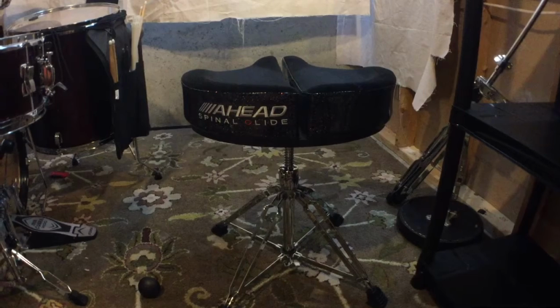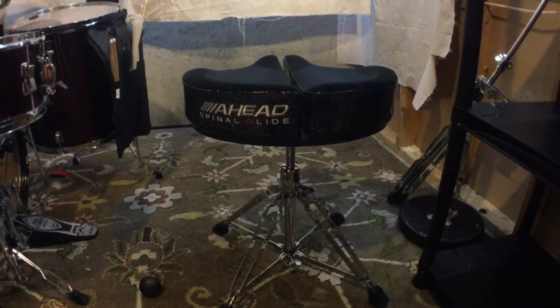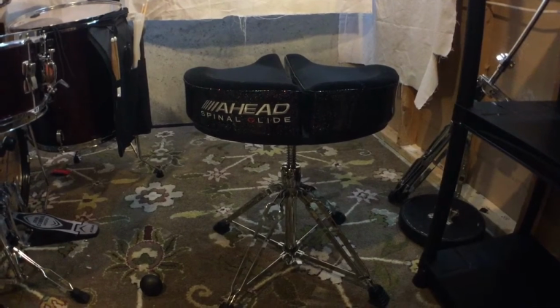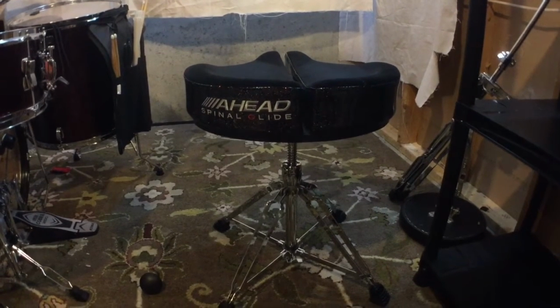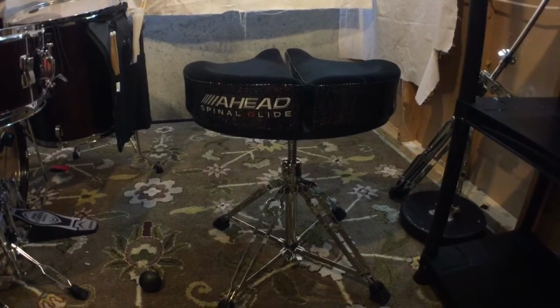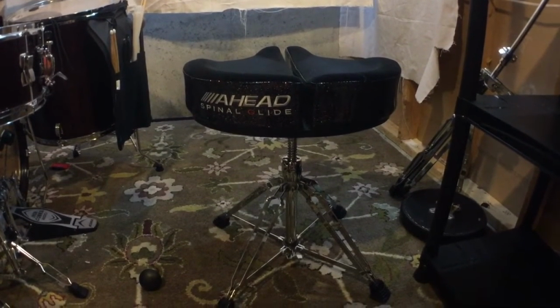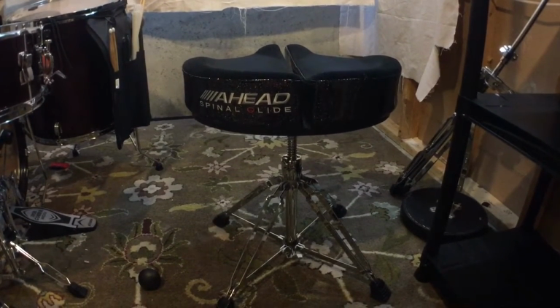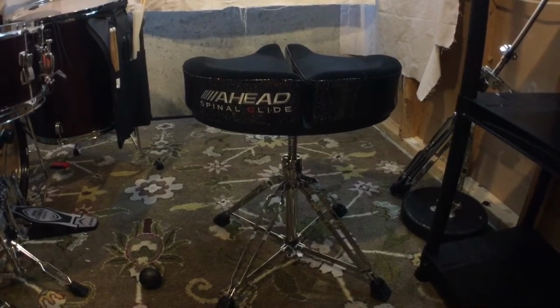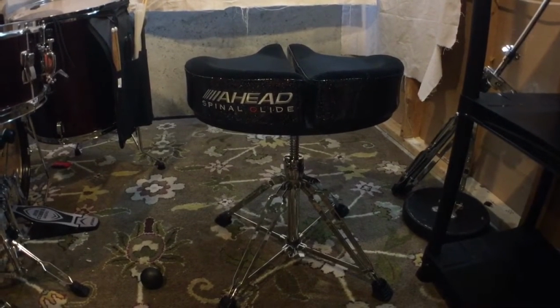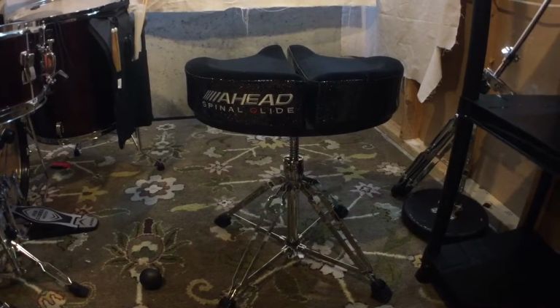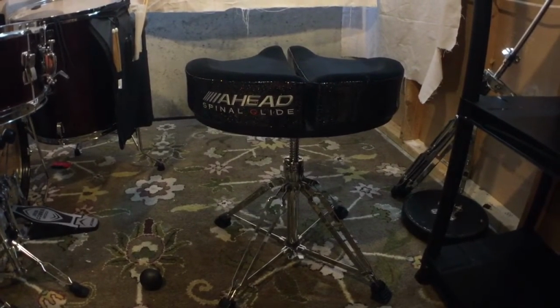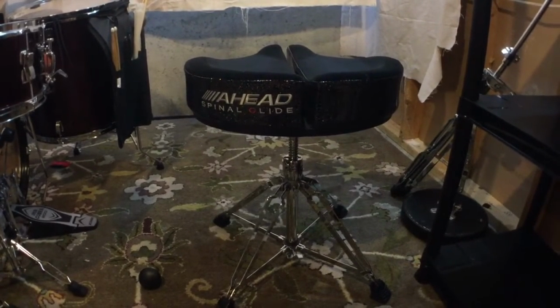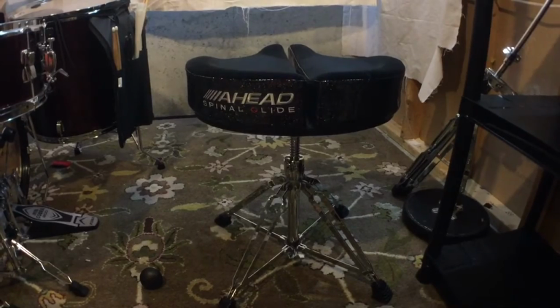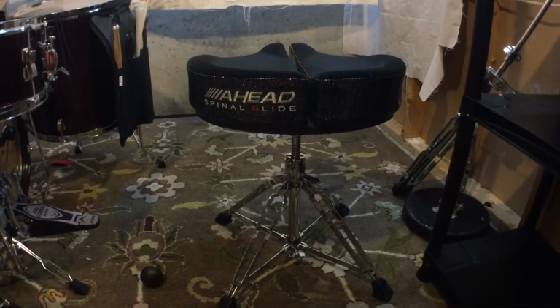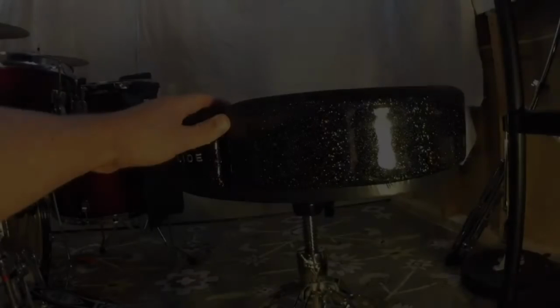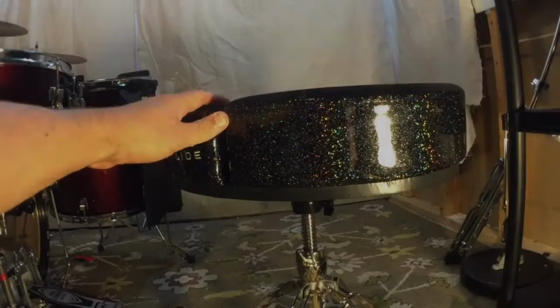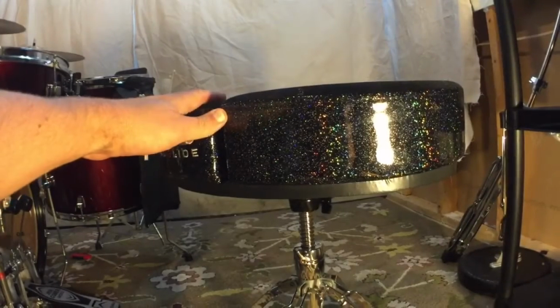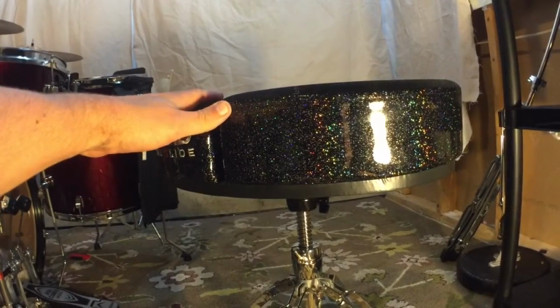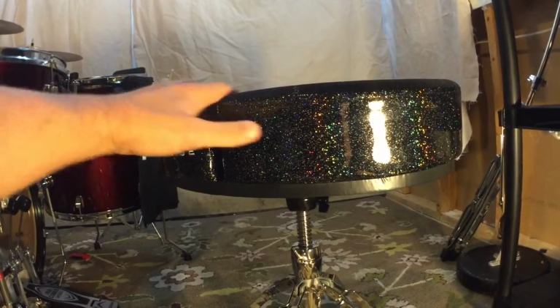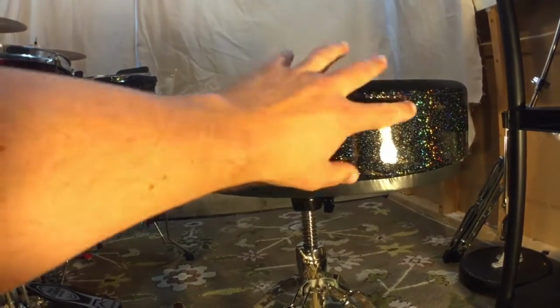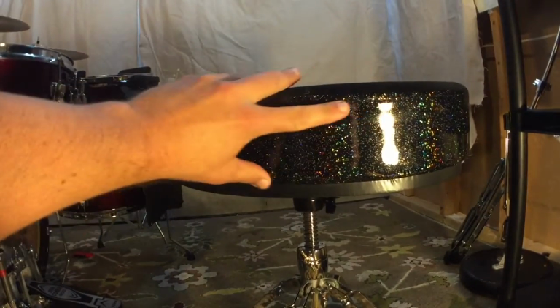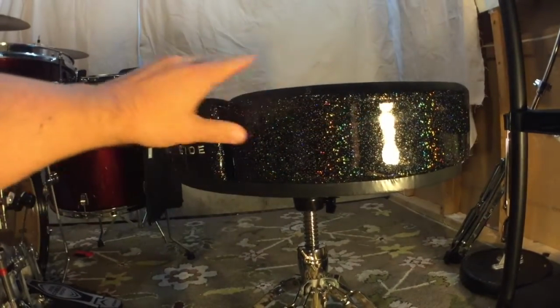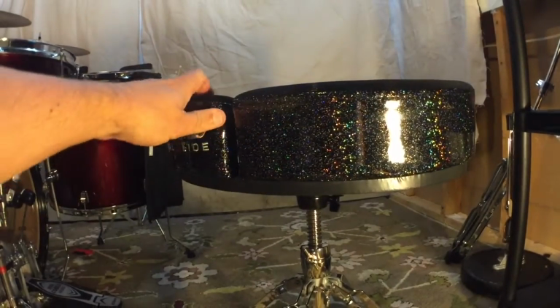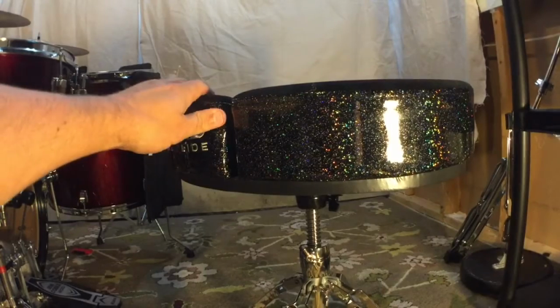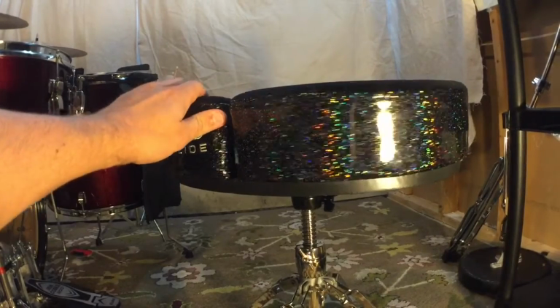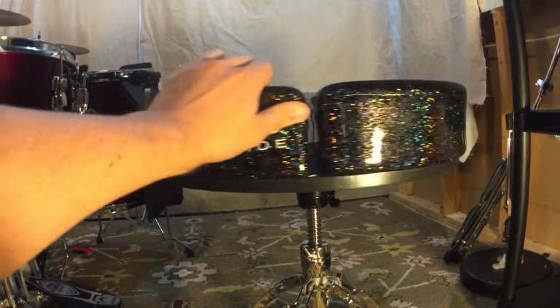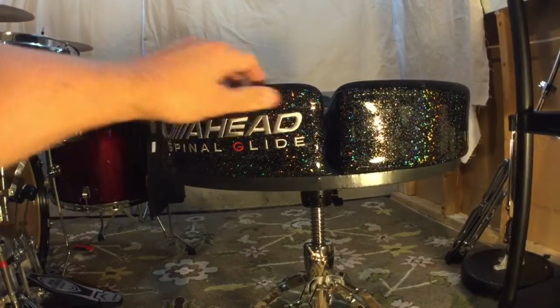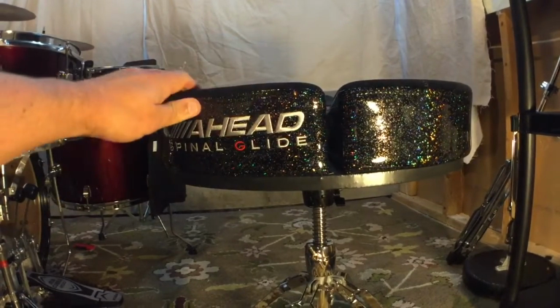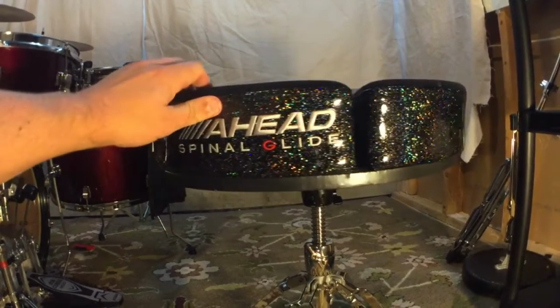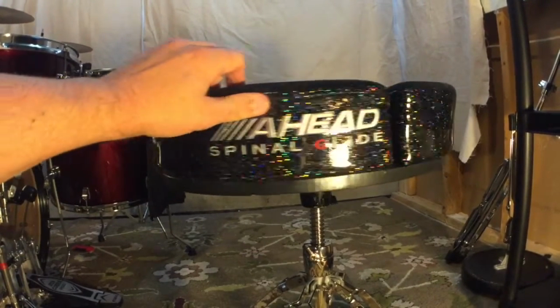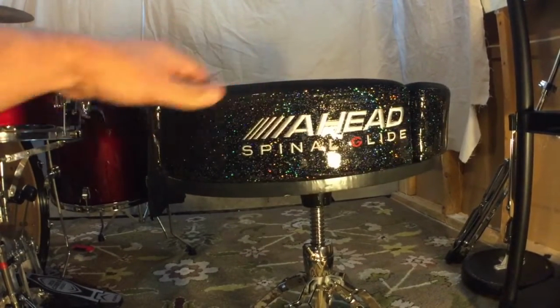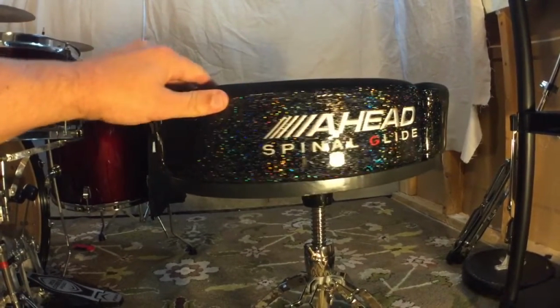Wanted to give you a review of the AHEAD Spinal Glide Drum Throne. It's really awesome, so check it out. The sides of the throne are finished in a black sparkle — I put the light on it to kind of show that off. Isn't that super sweet? I love that feature.